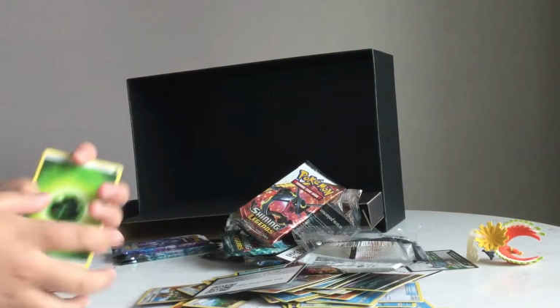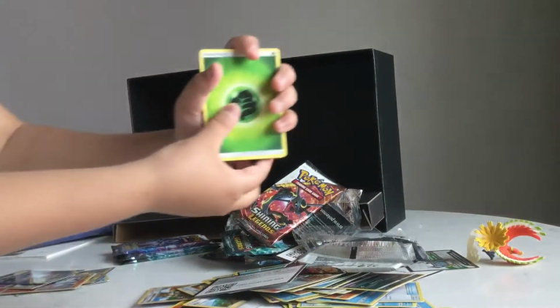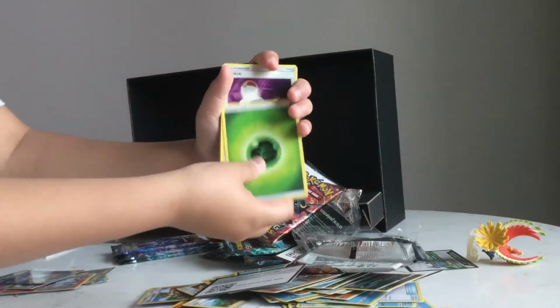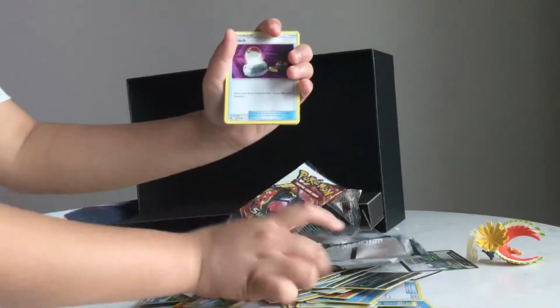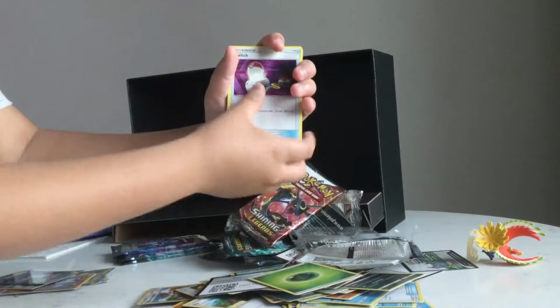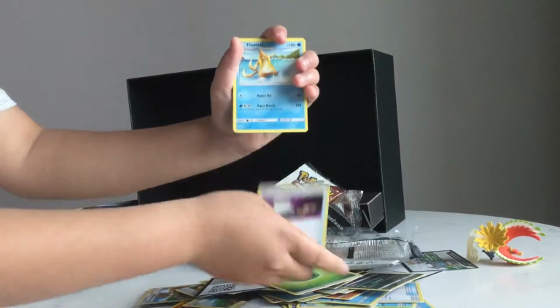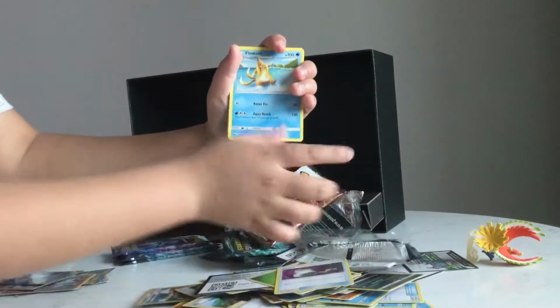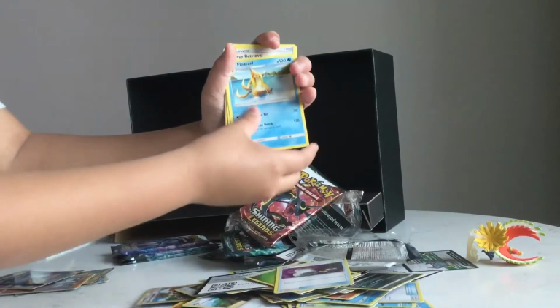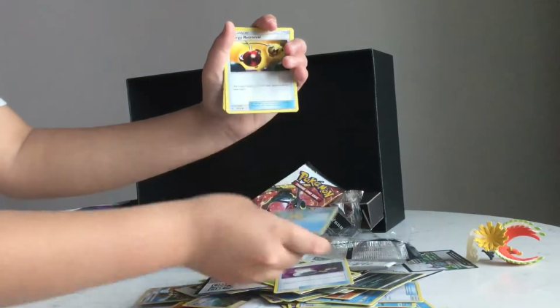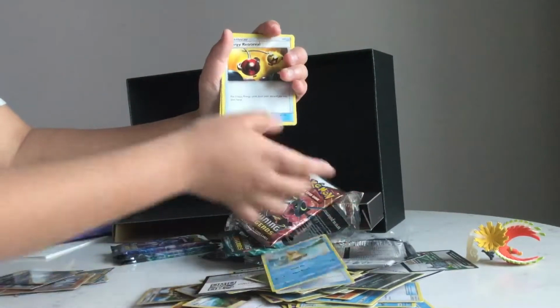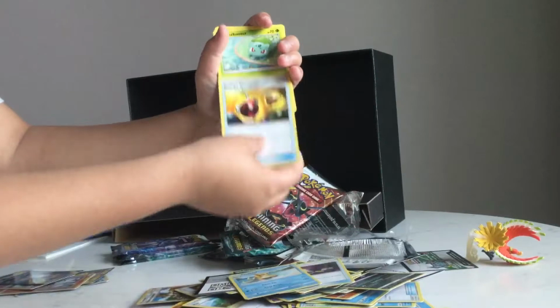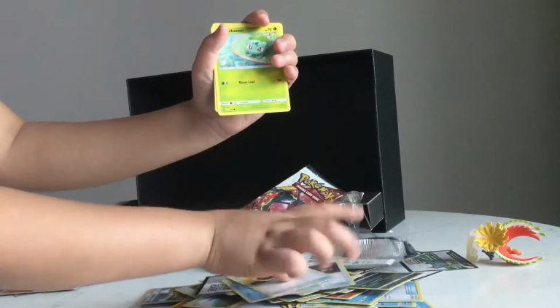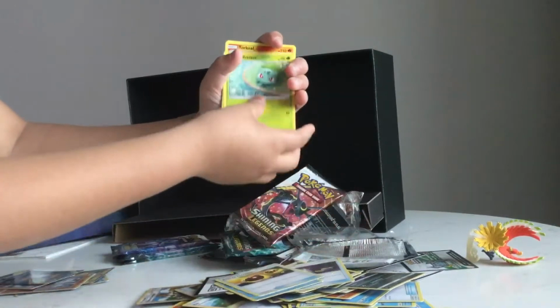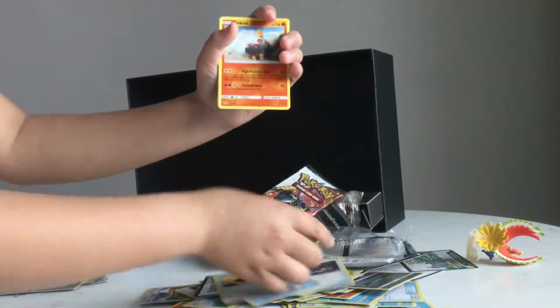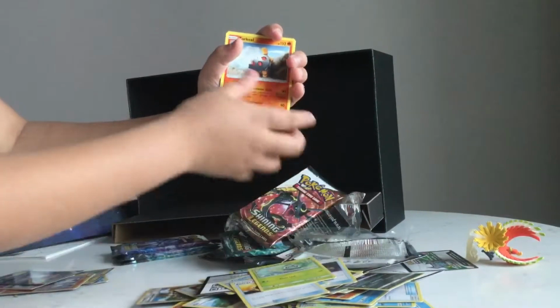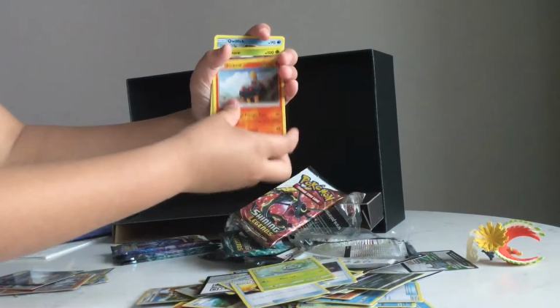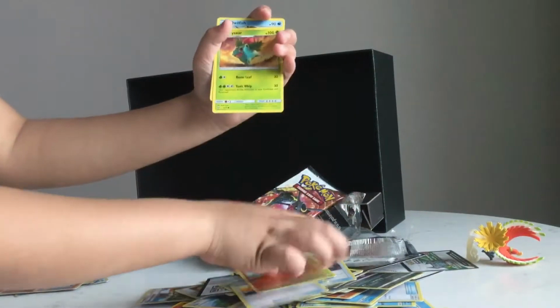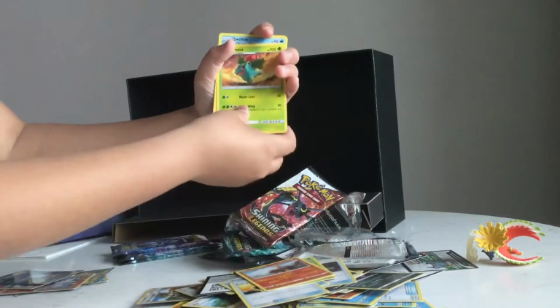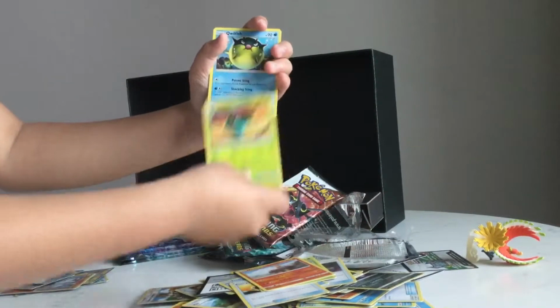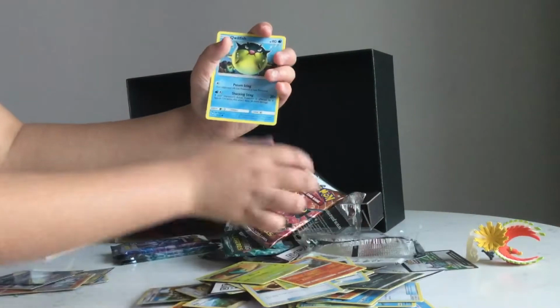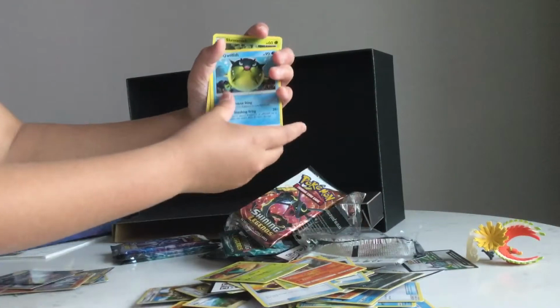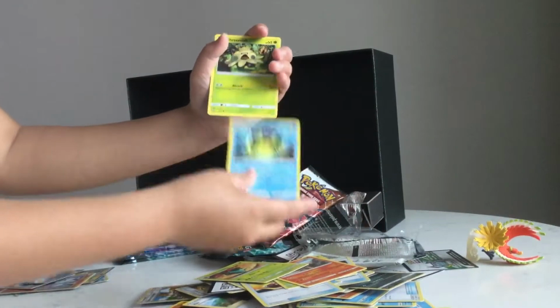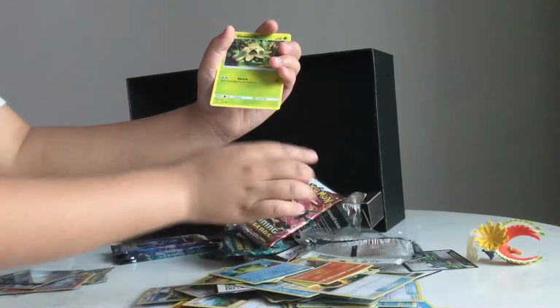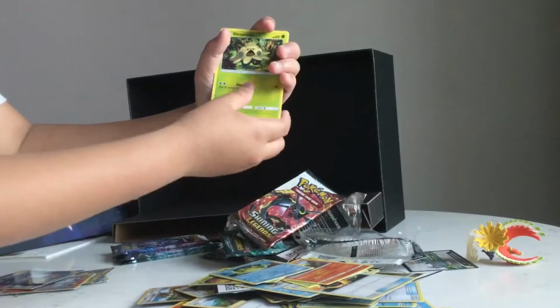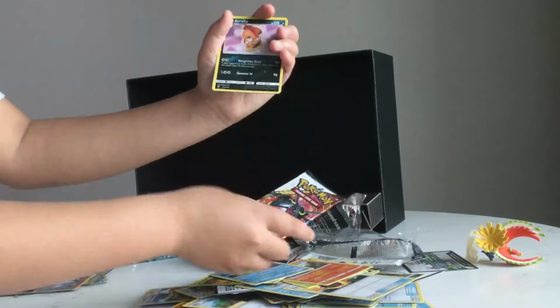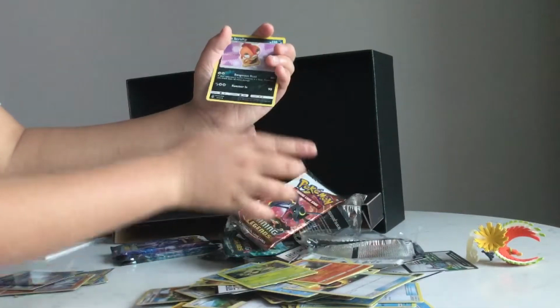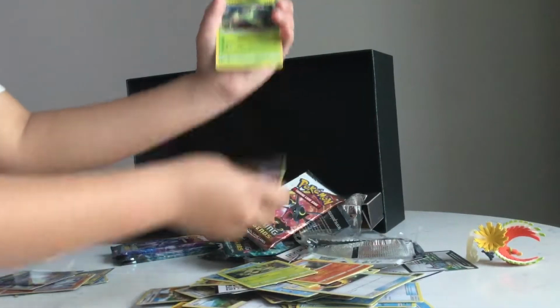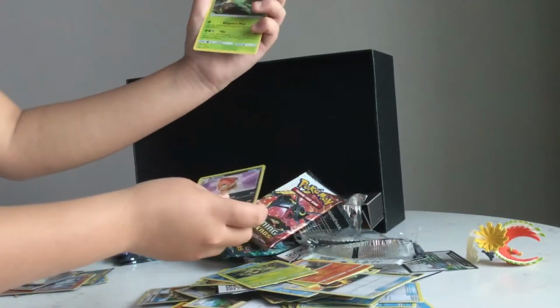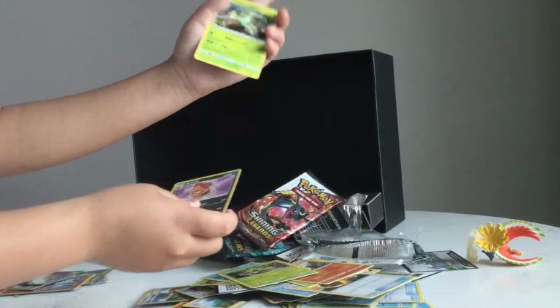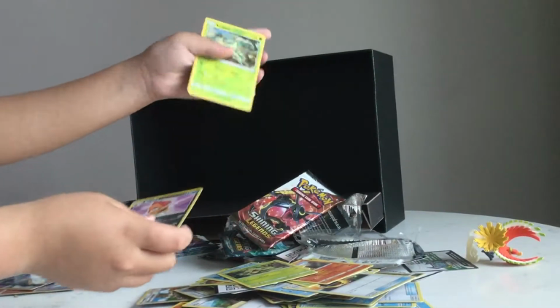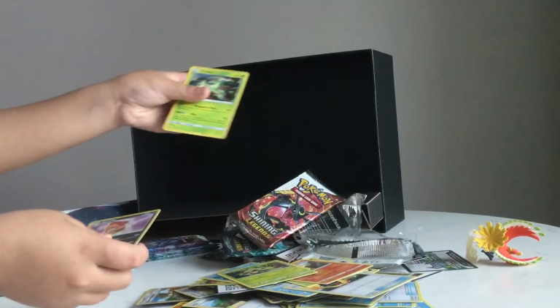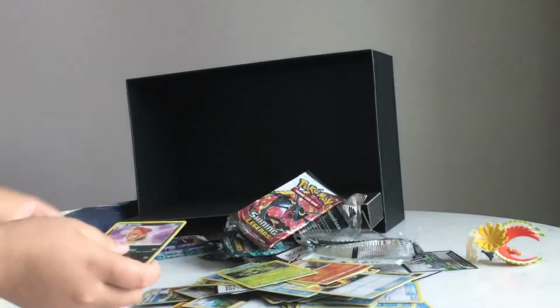Rust Energy, Switch, Floetzel, Energy Retrieval, Bulbasaur, Torkoal, Ivysaur, Qwilfish, Shumish, Reverse Holo Crafty, and a holo Virizion.